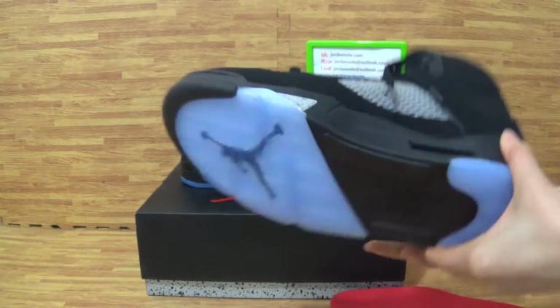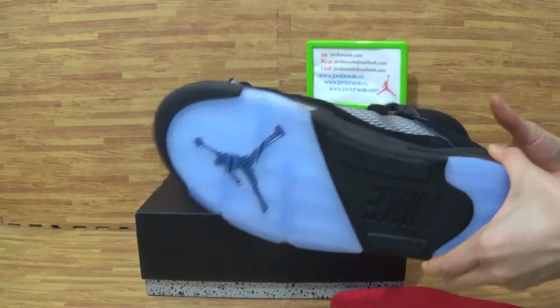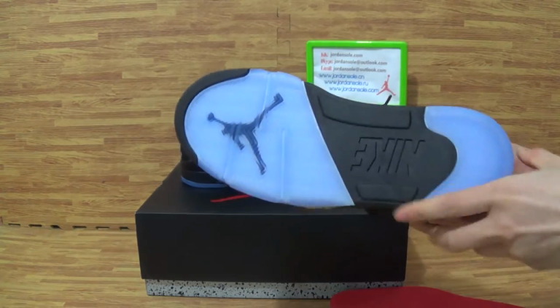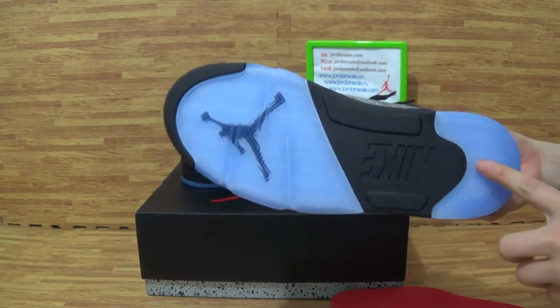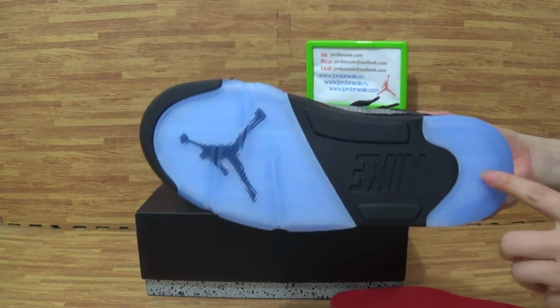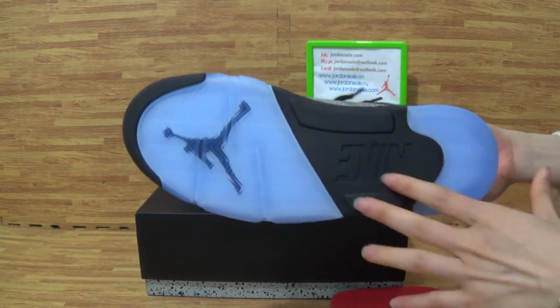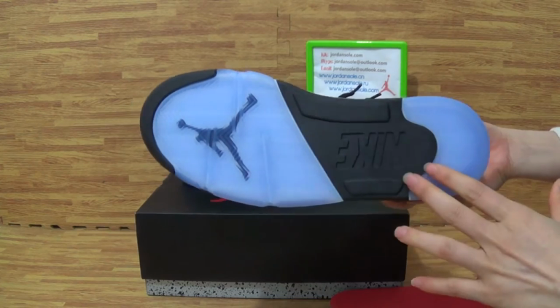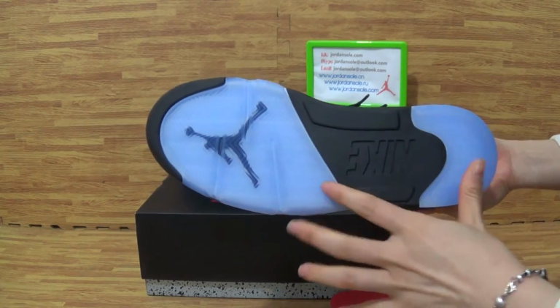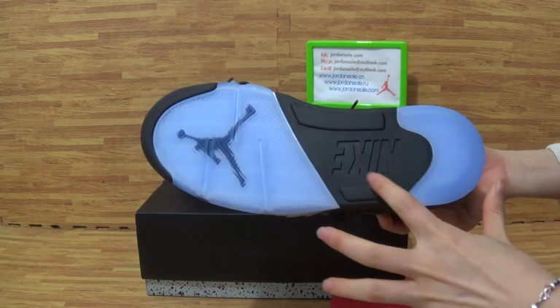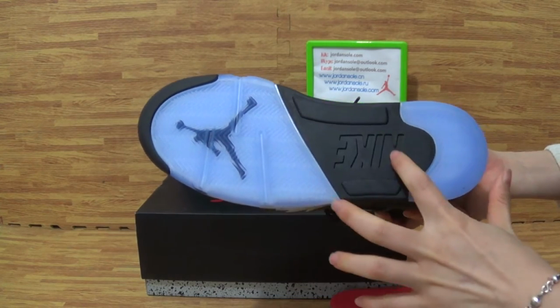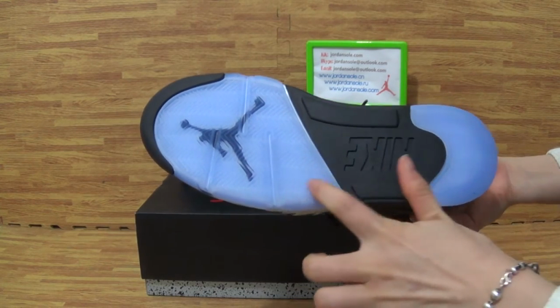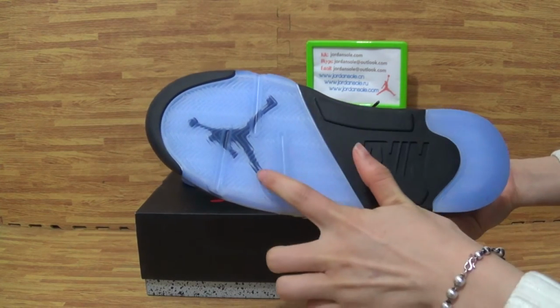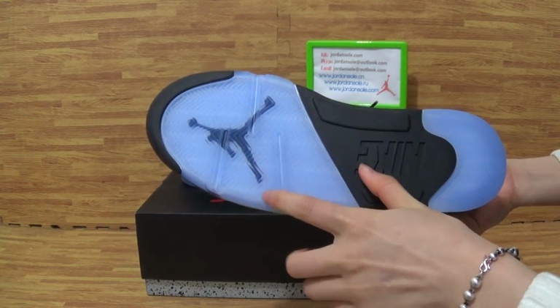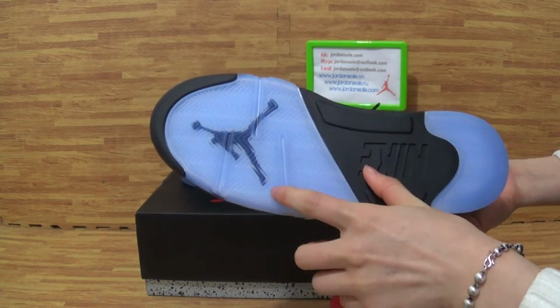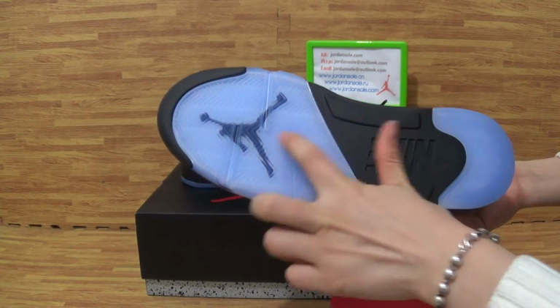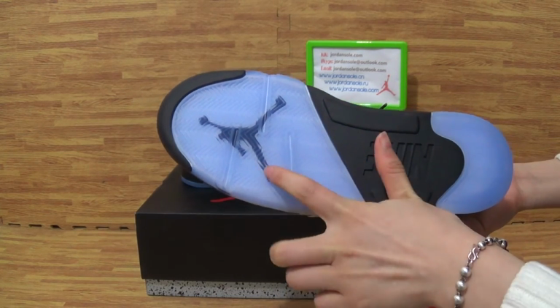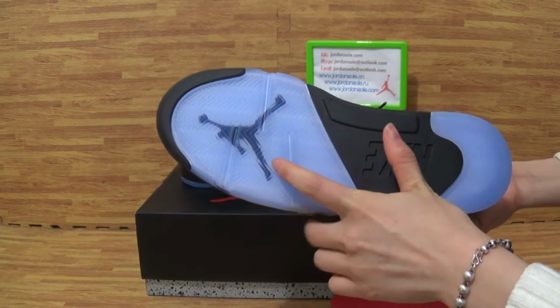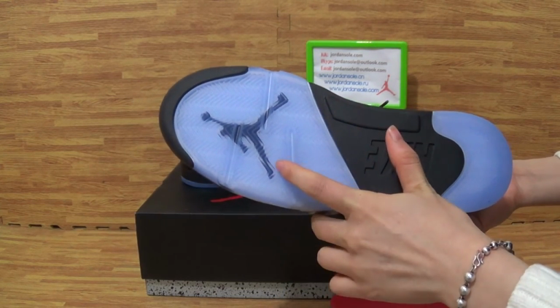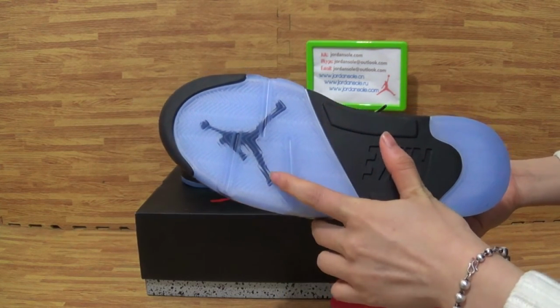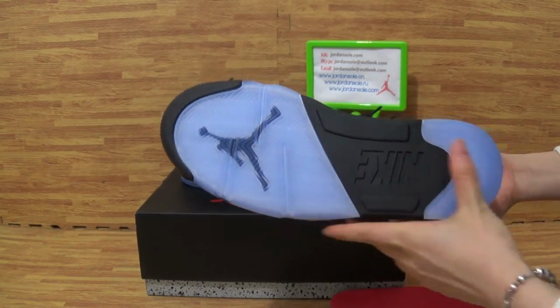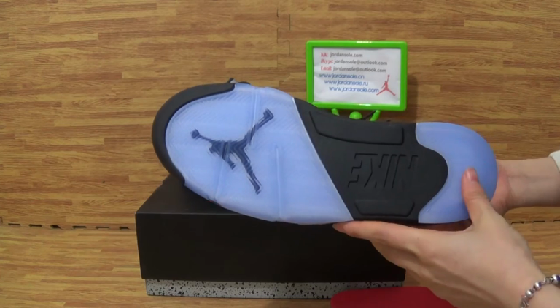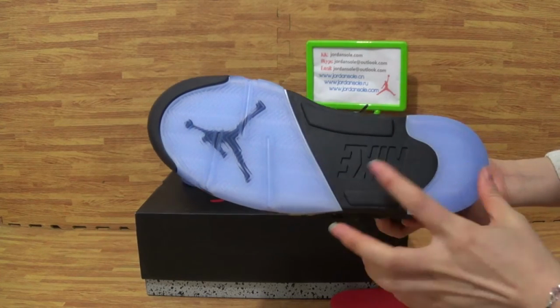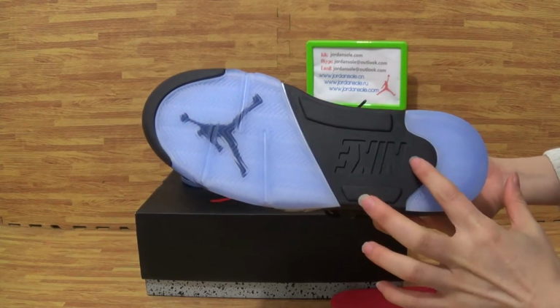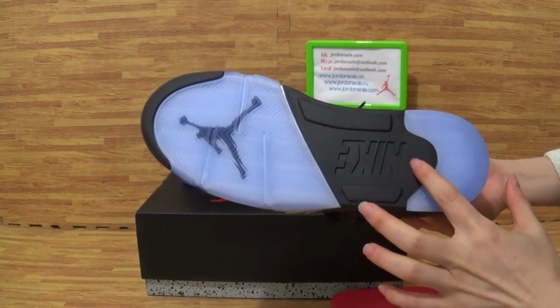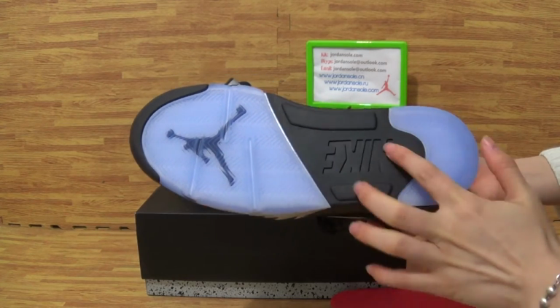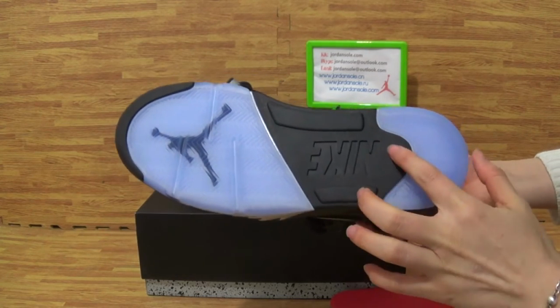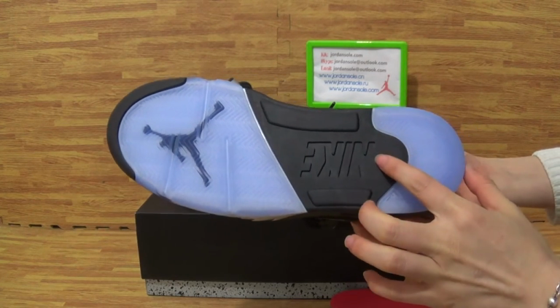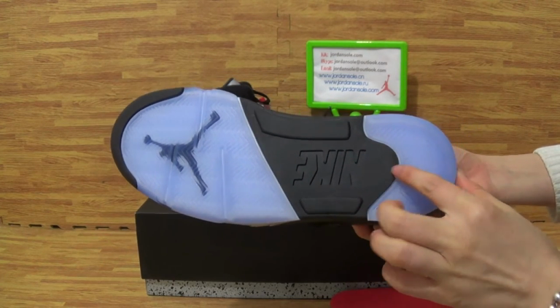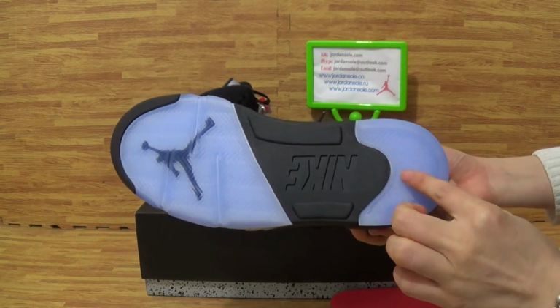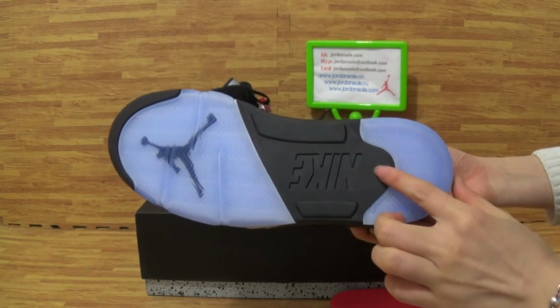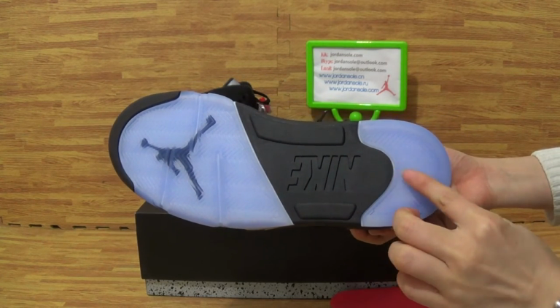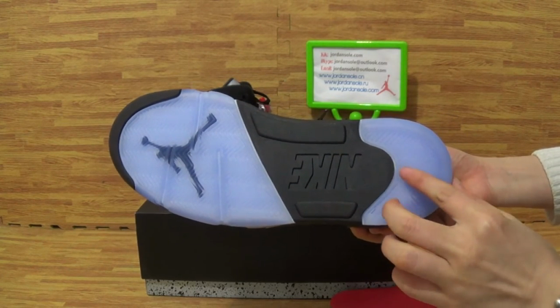Let's come to the shoe's bottom. On the bottom you can get the ice blue outsole. Also with the black Jumpman logo in this part's pattern.